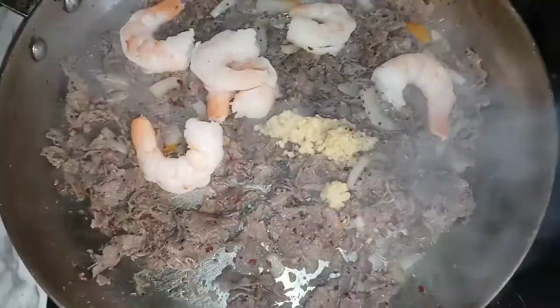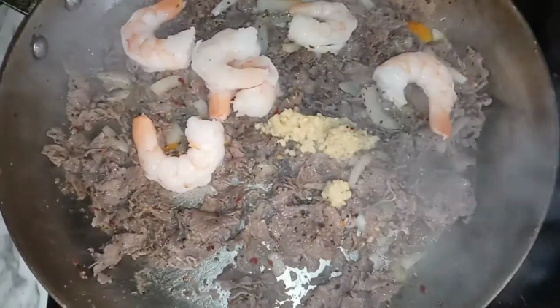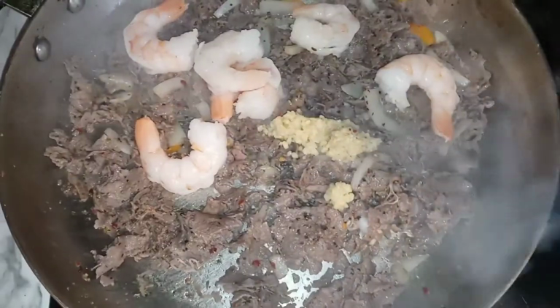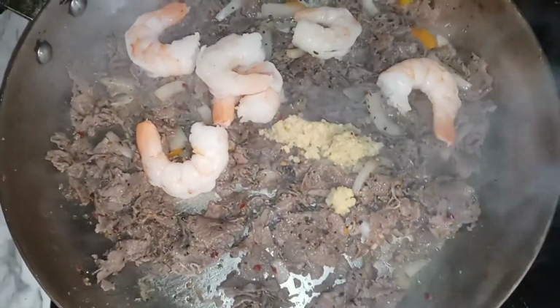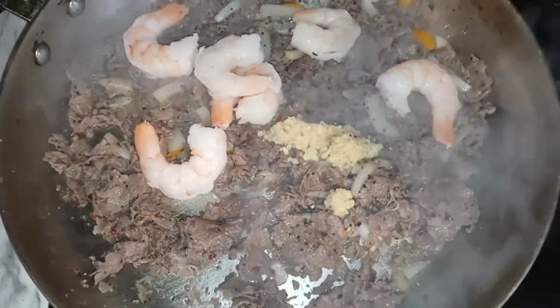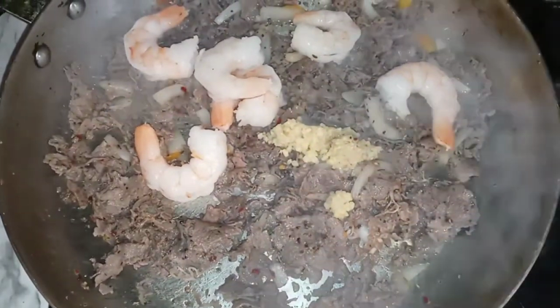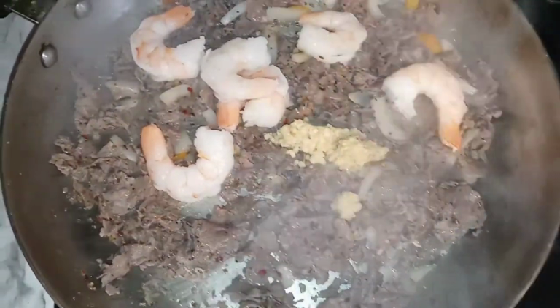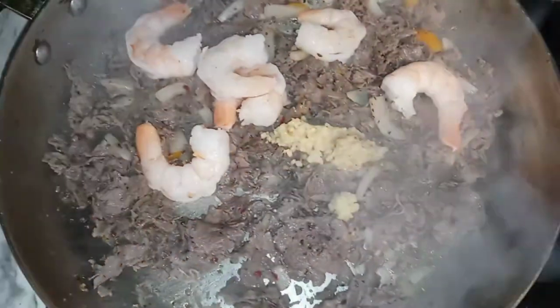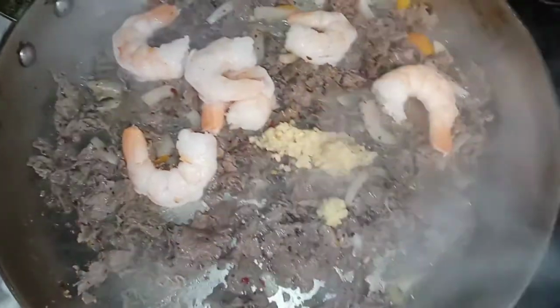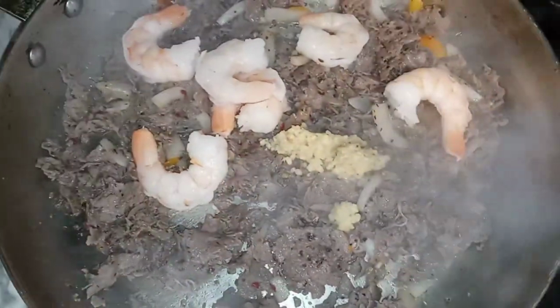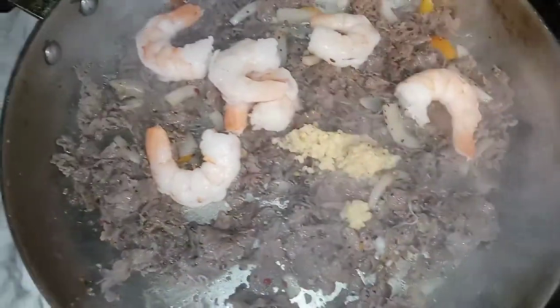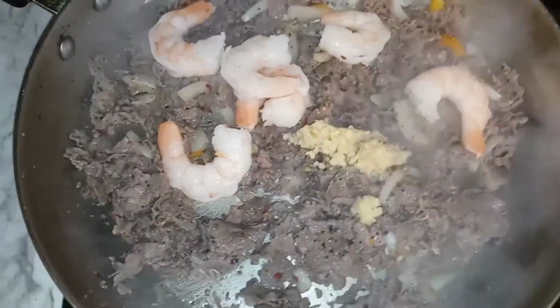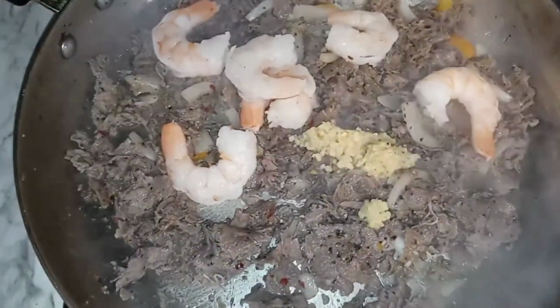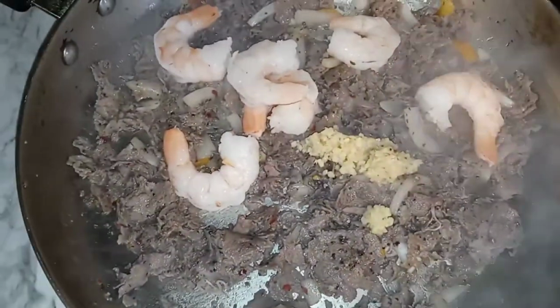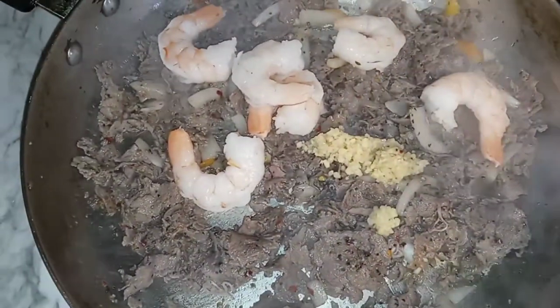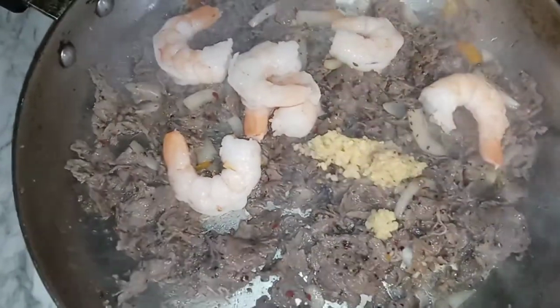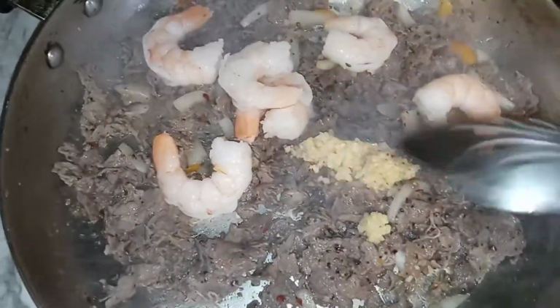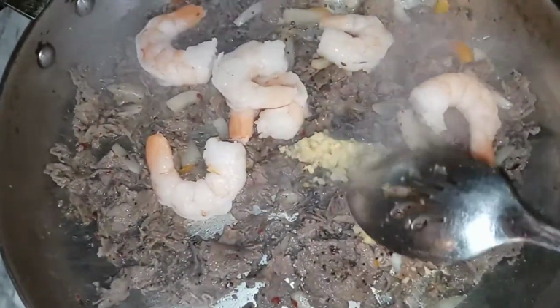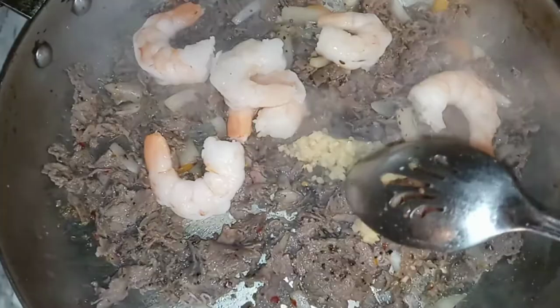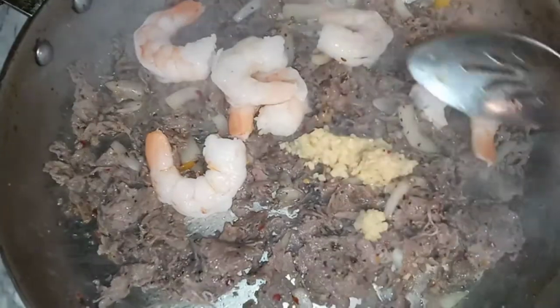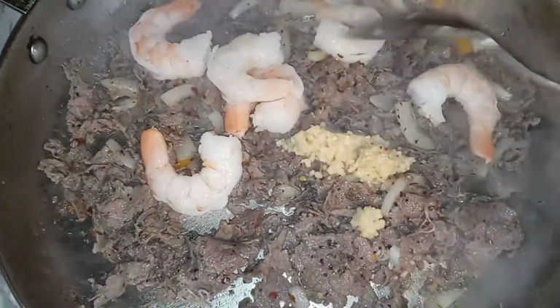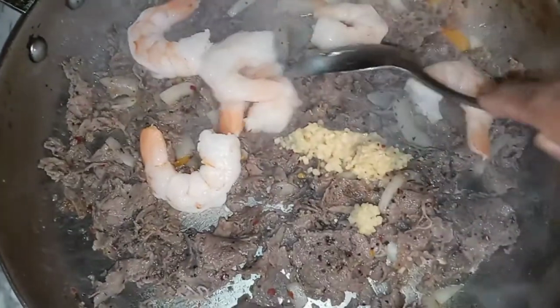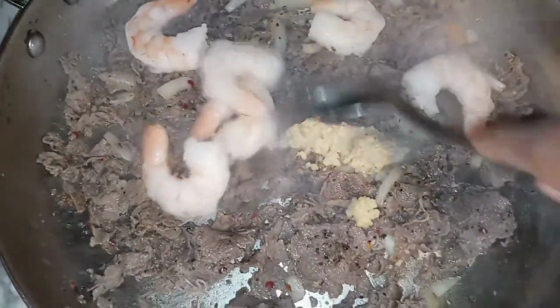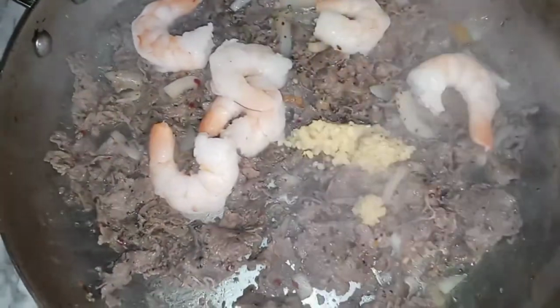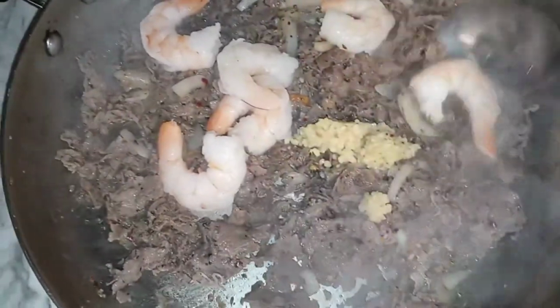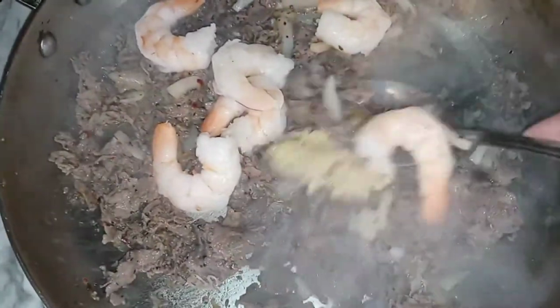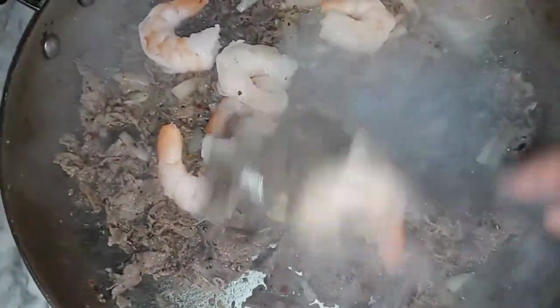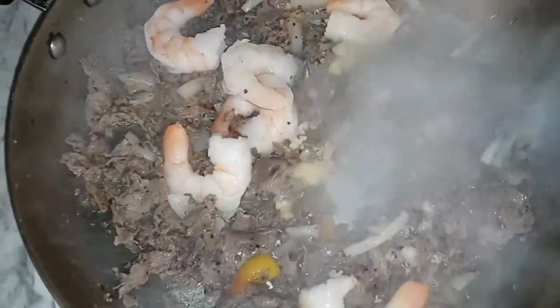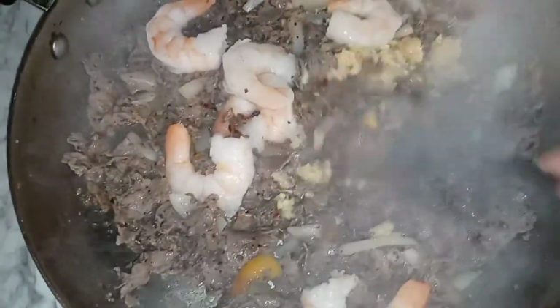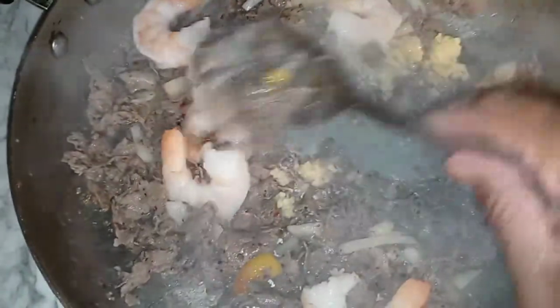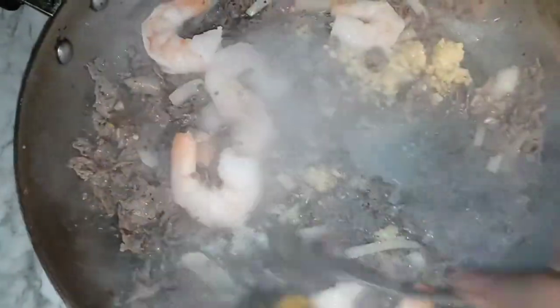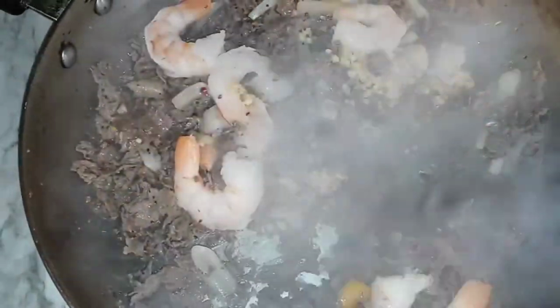At the very end of the steak cooking, toss in some minced garlic and some jumbo shrimp, combined all together.